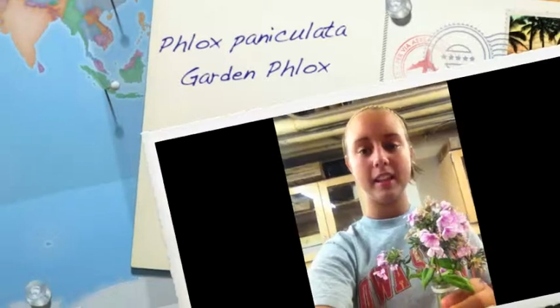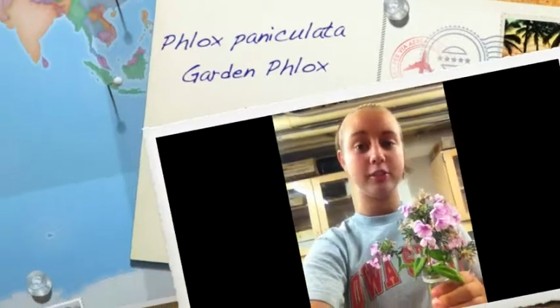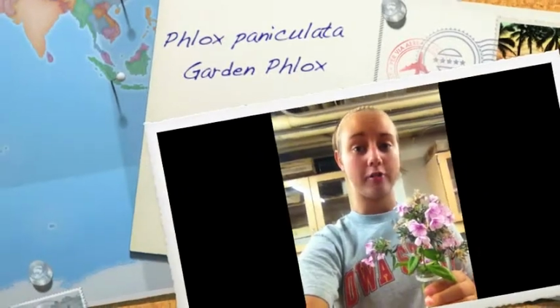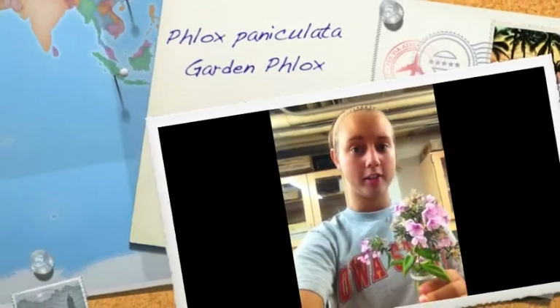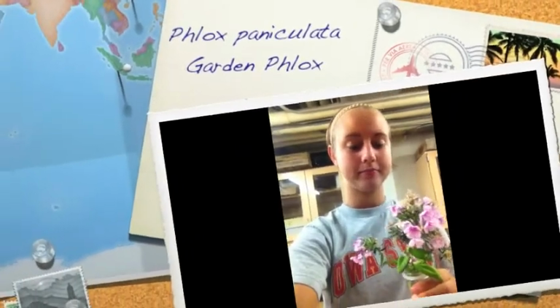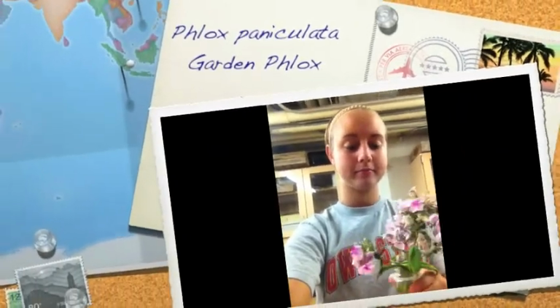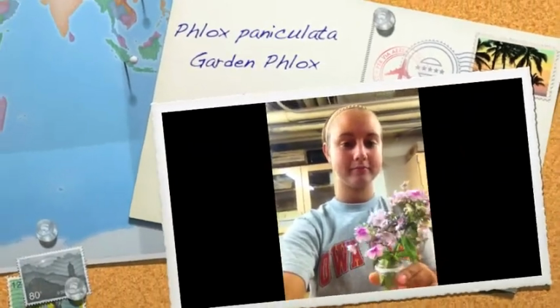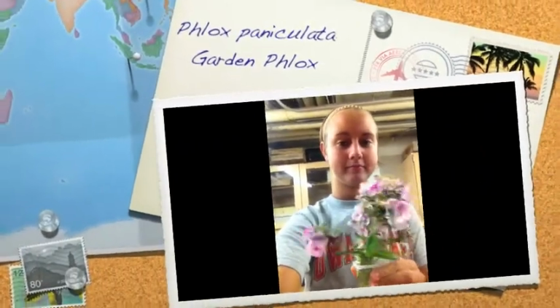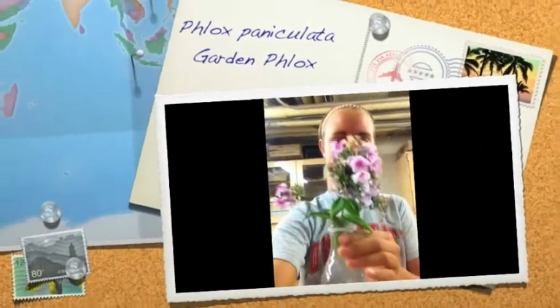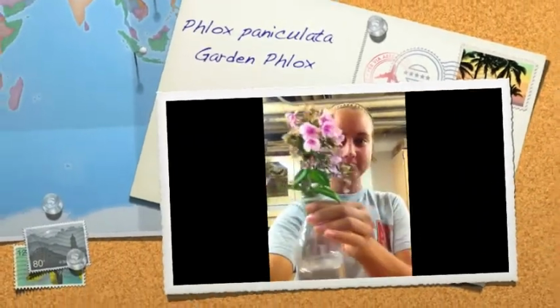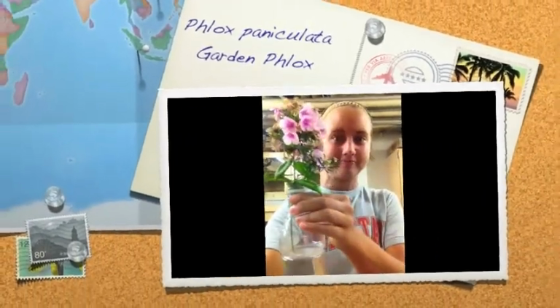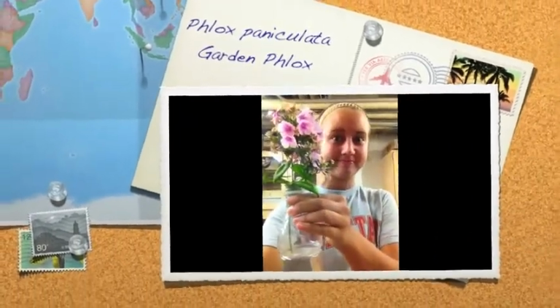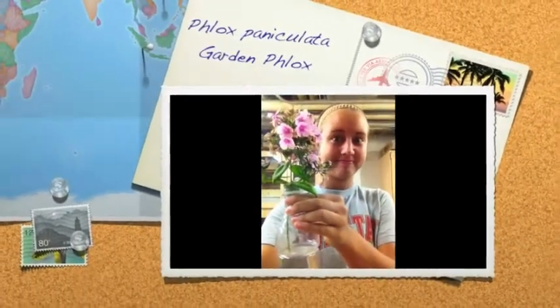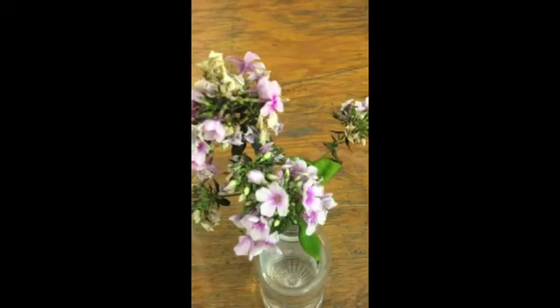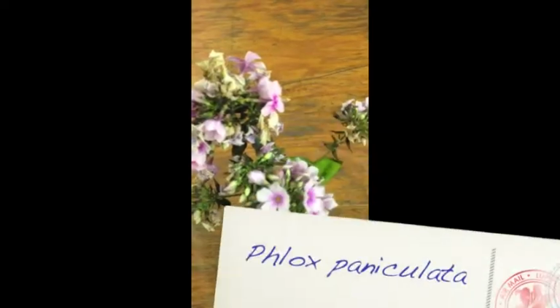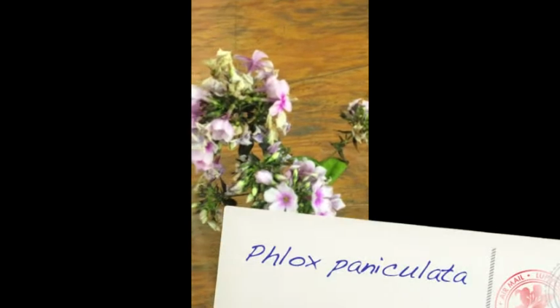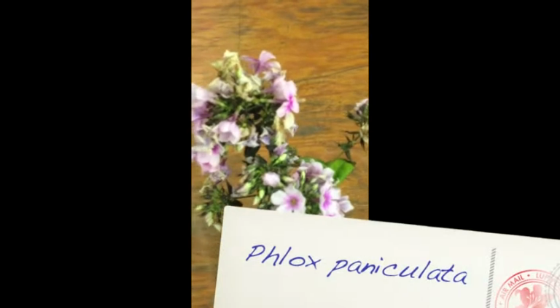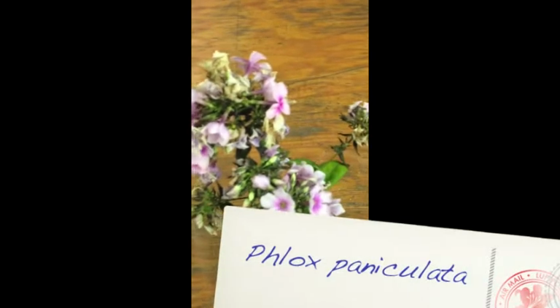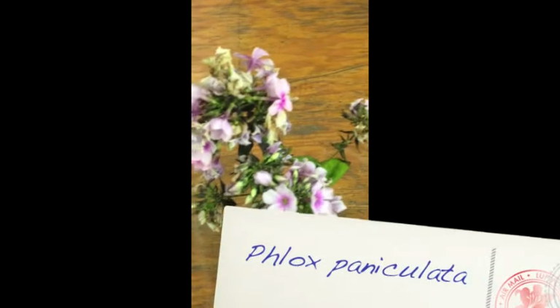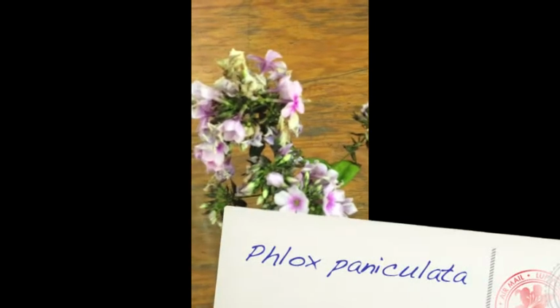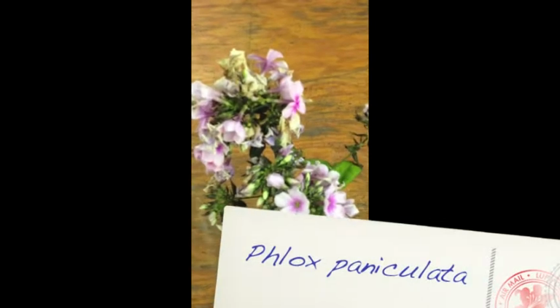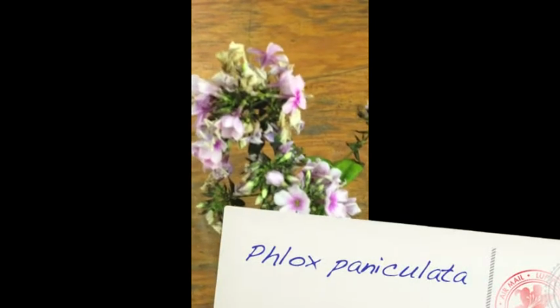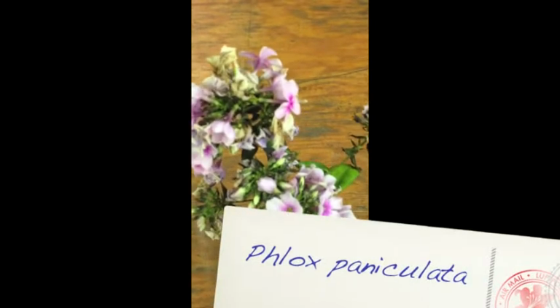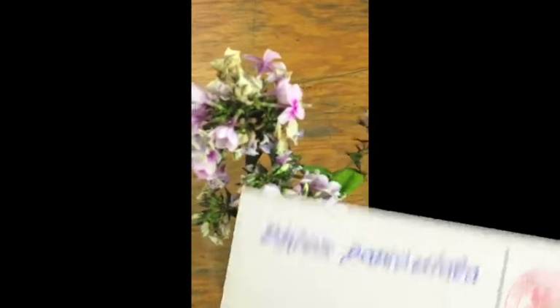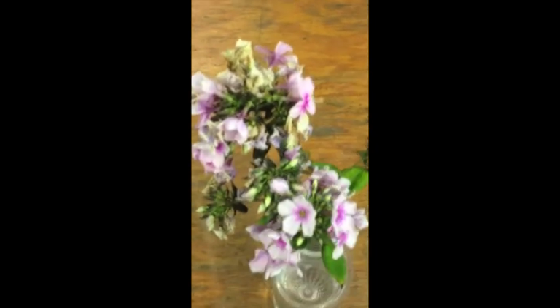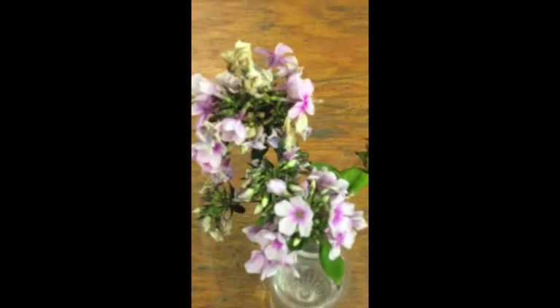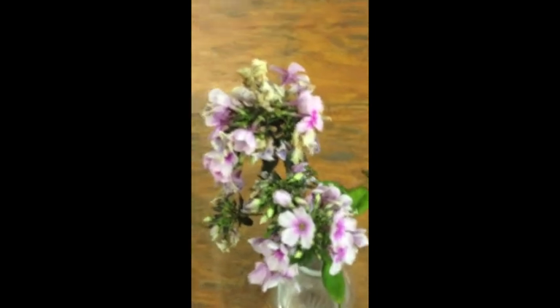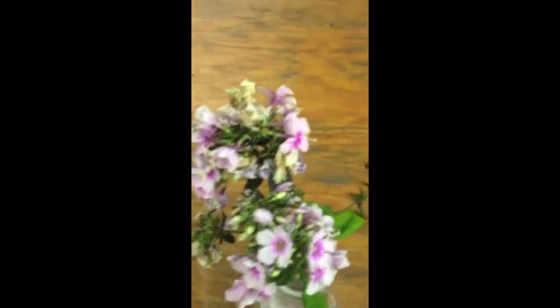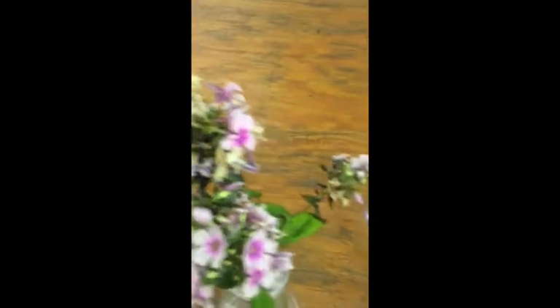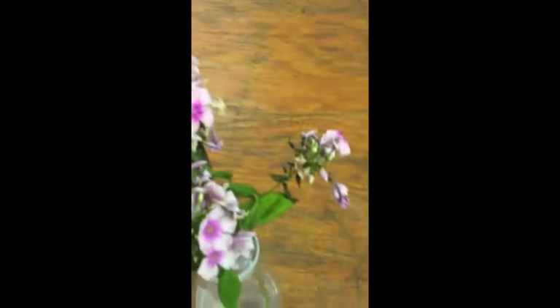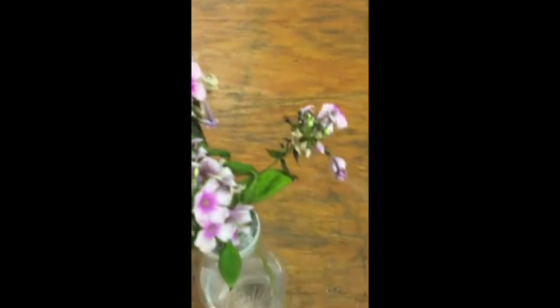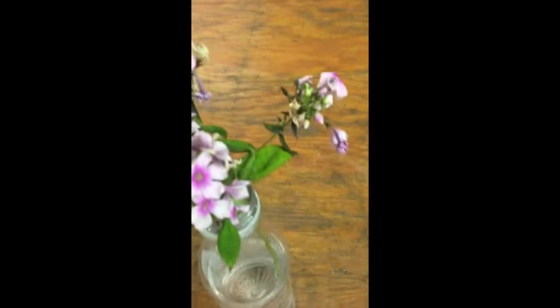This is Garden Phlox. Garden Phlox, or Phlox paniculata, blooms in early, mid, or late summer or early fall.